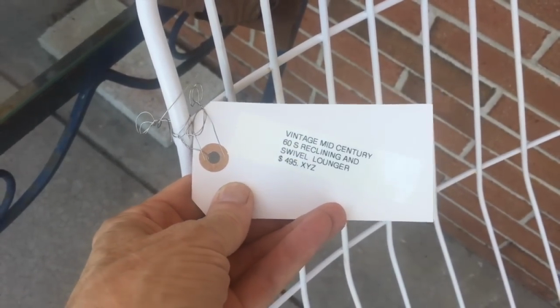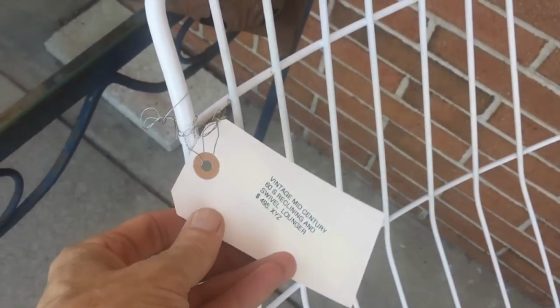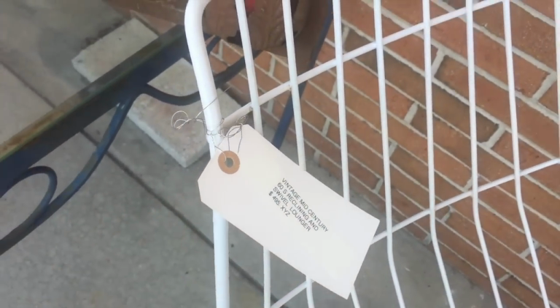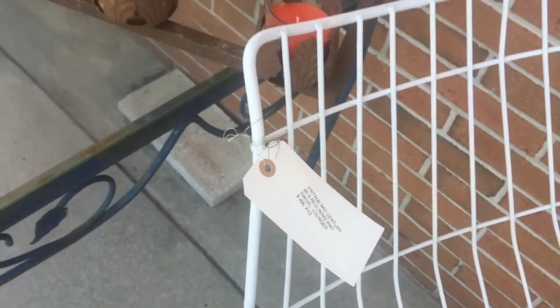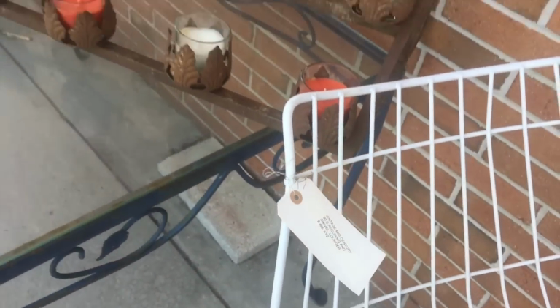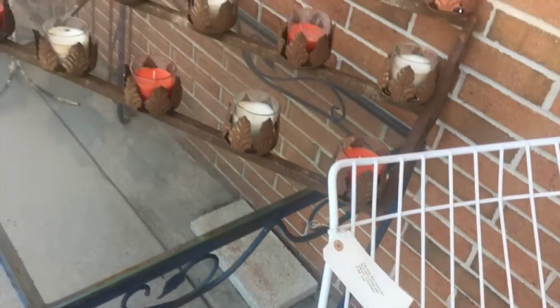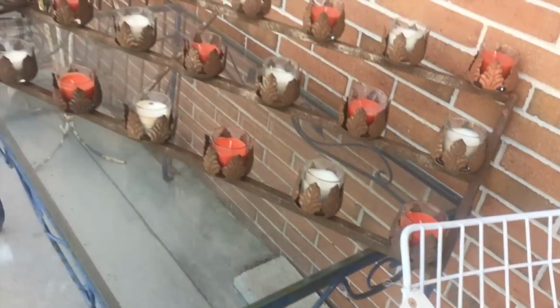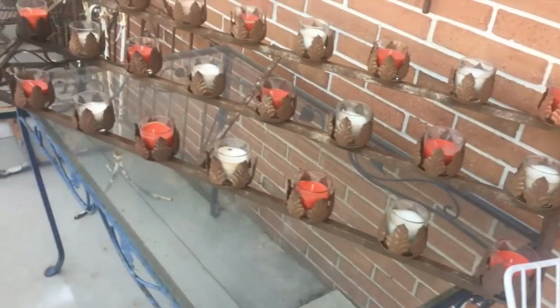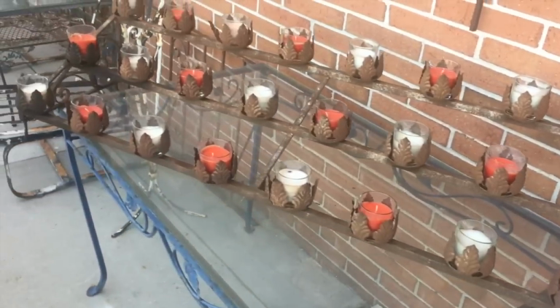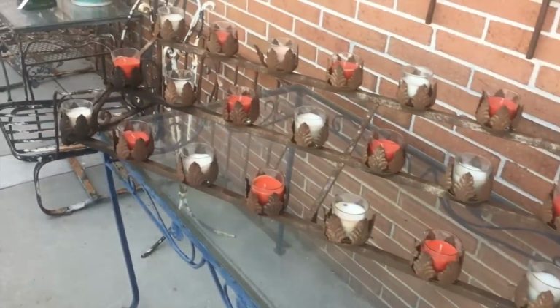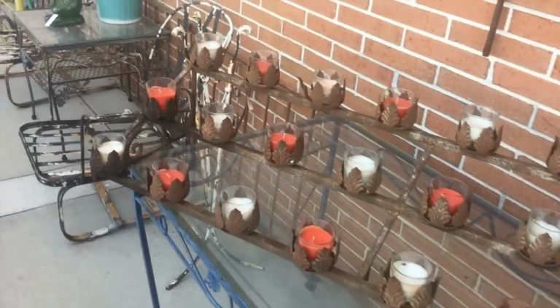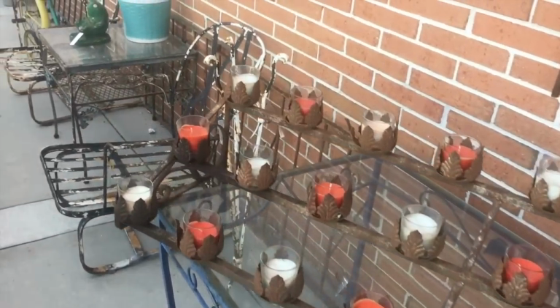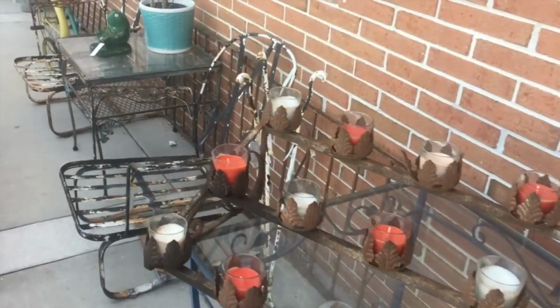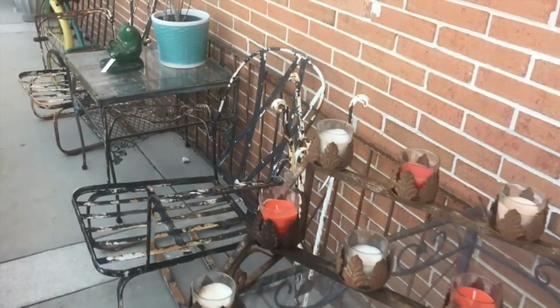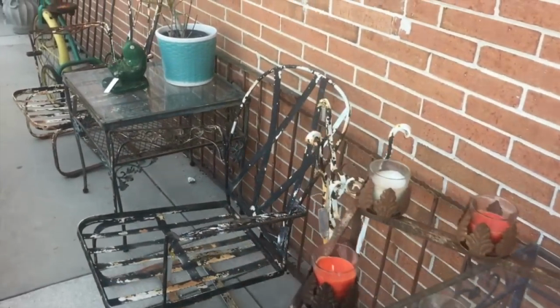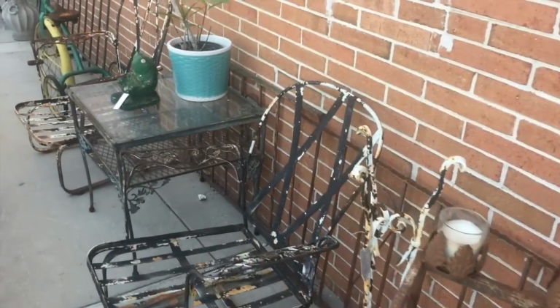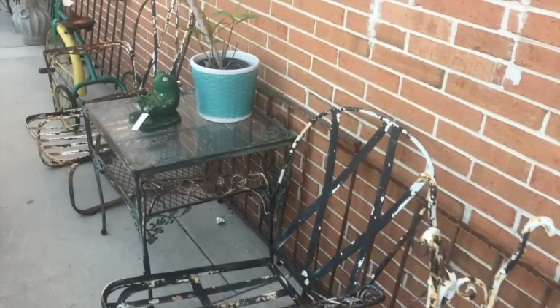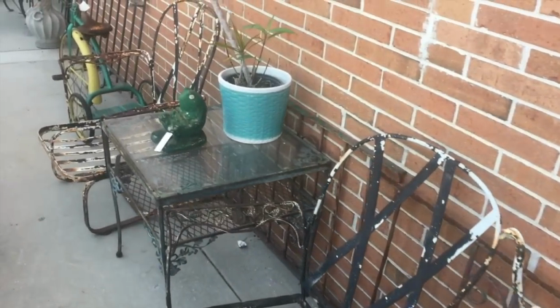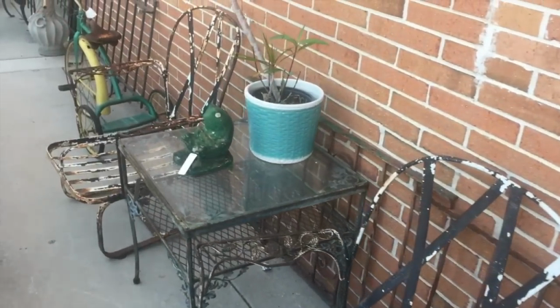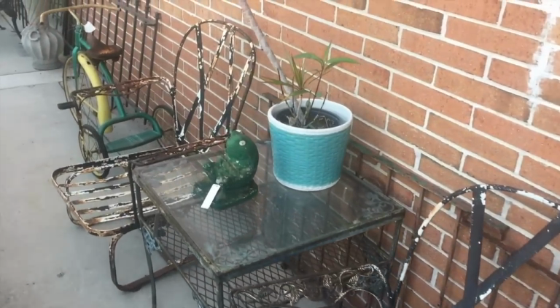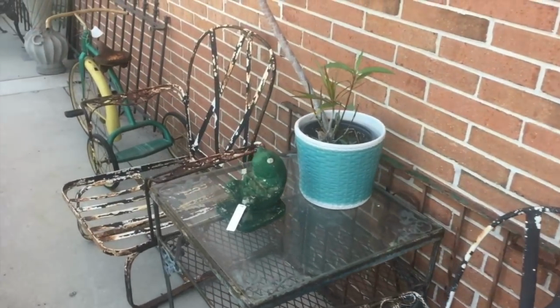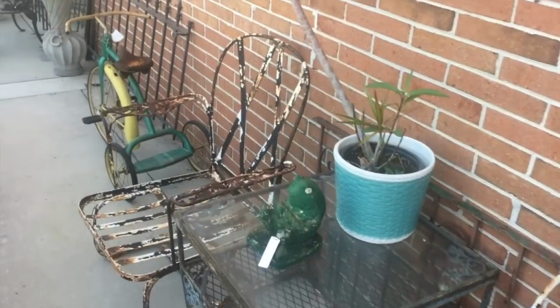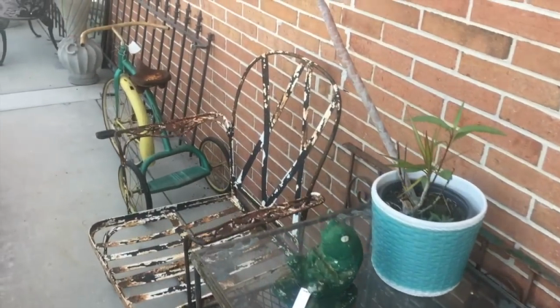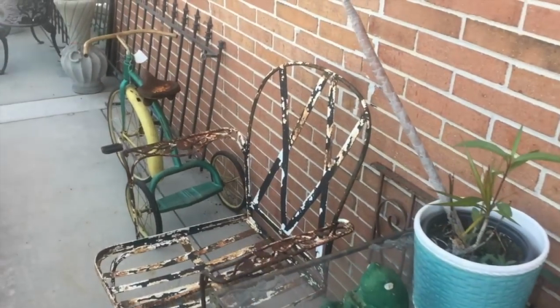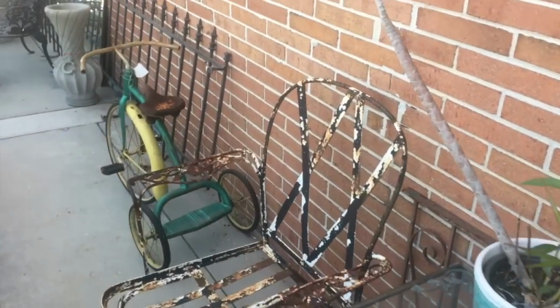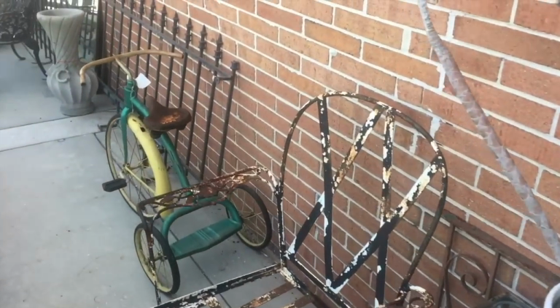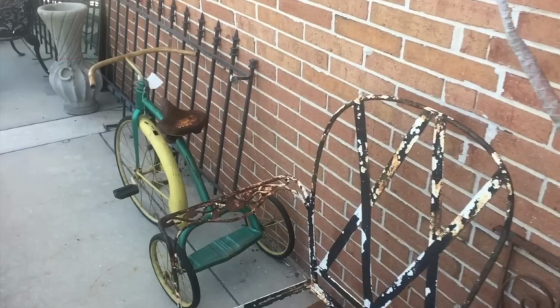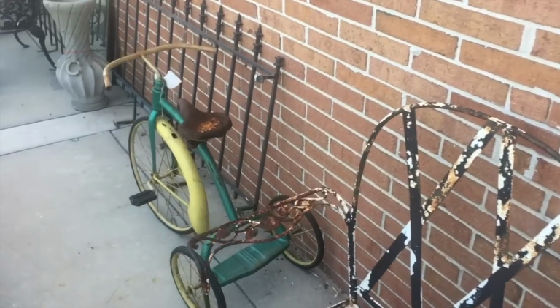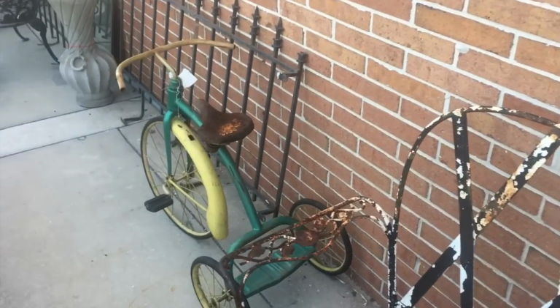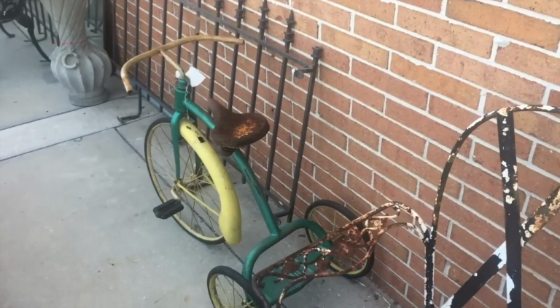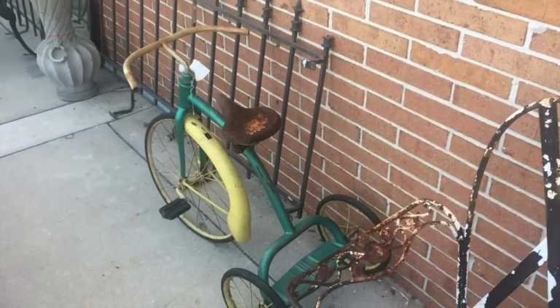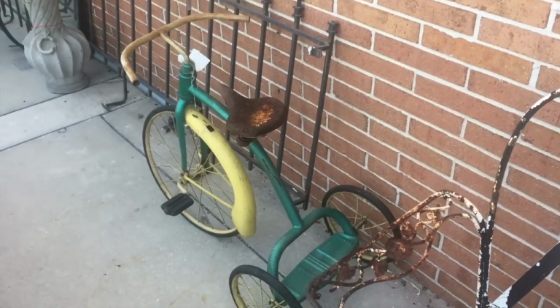I always like these 60s chaise lounges, but they do take an oddly shaped long single-unit pillow that folds in the middle, so it's not the easiest thing to recreate on your own.